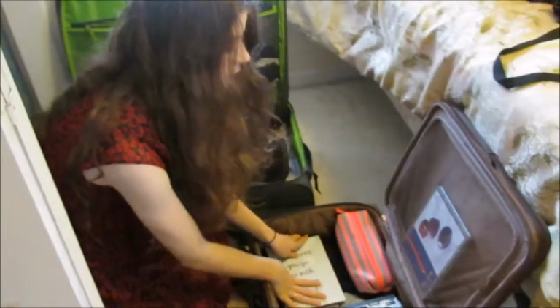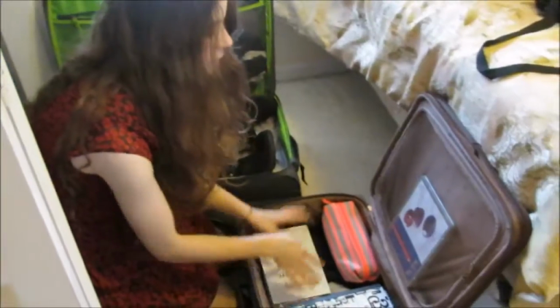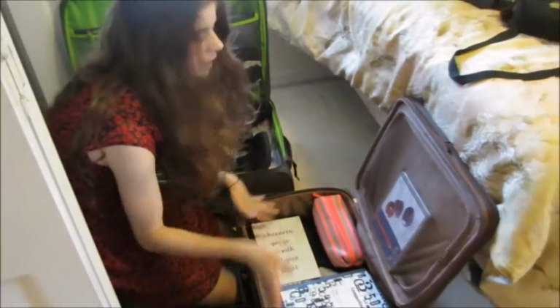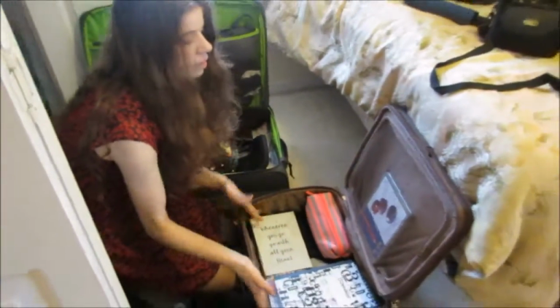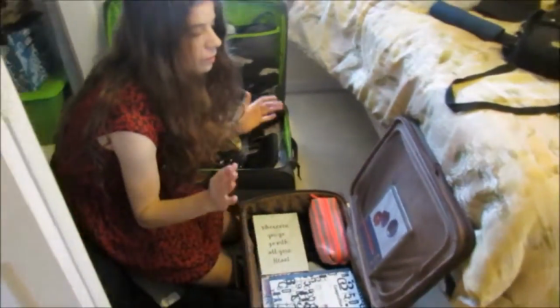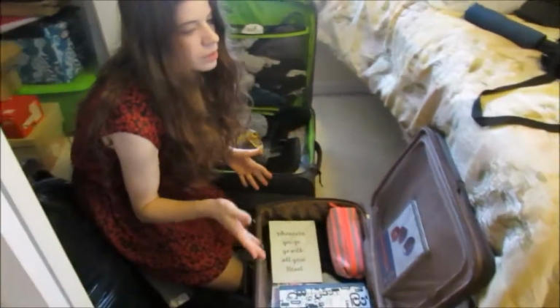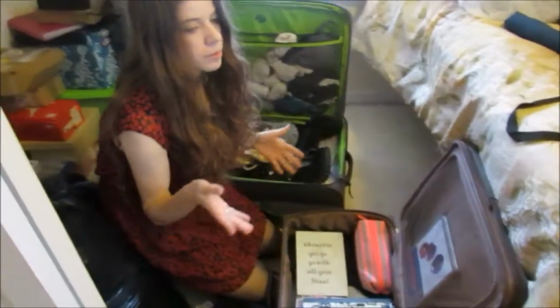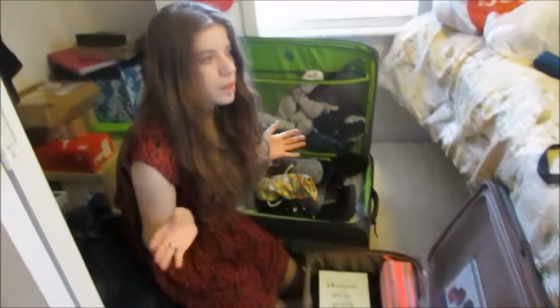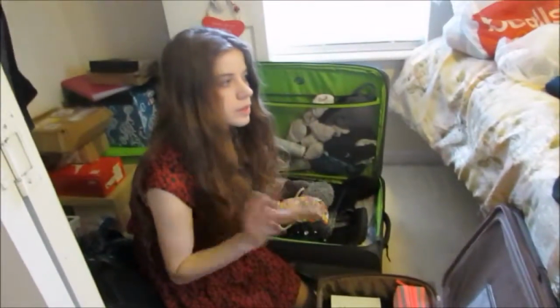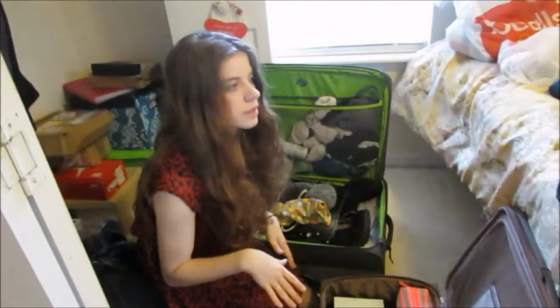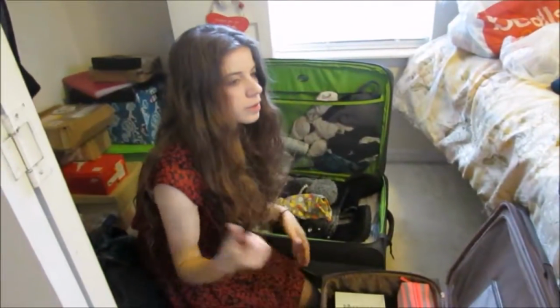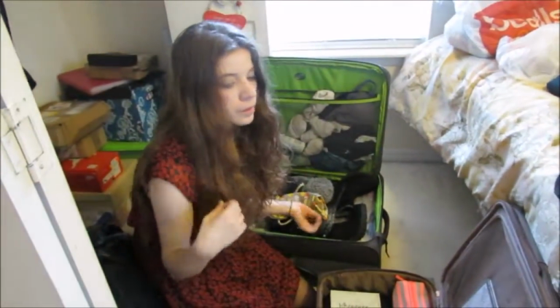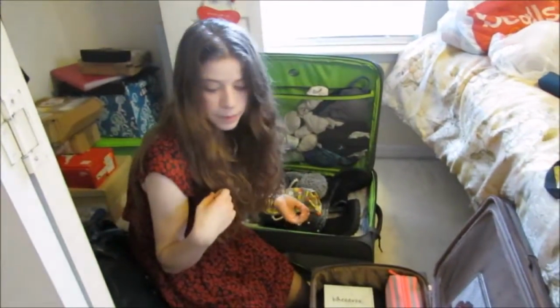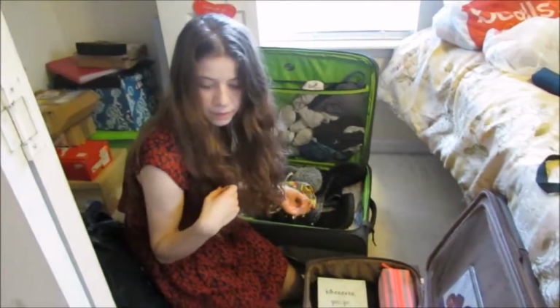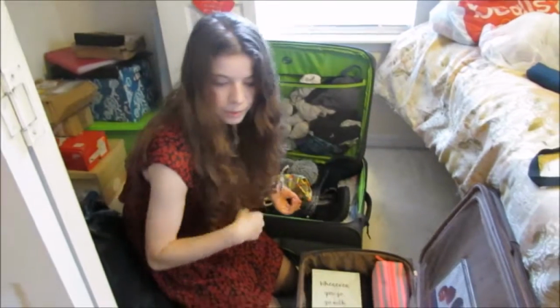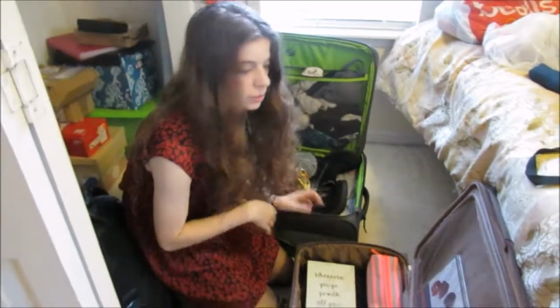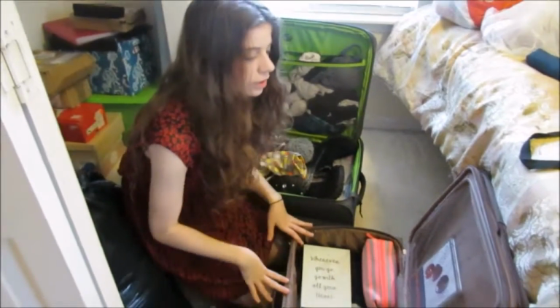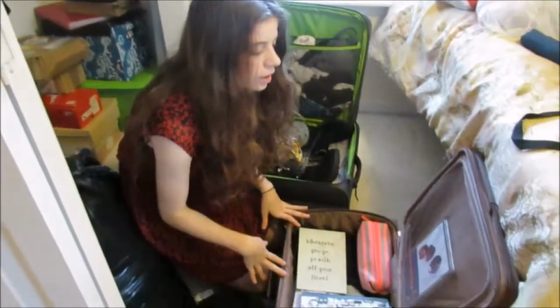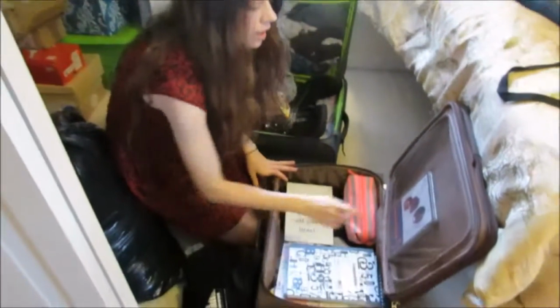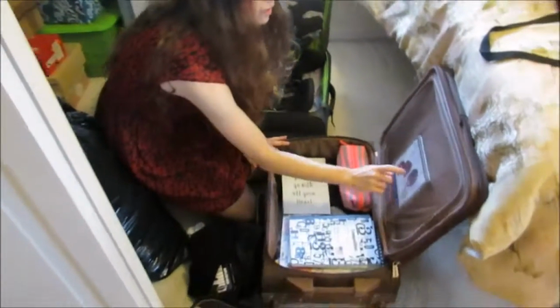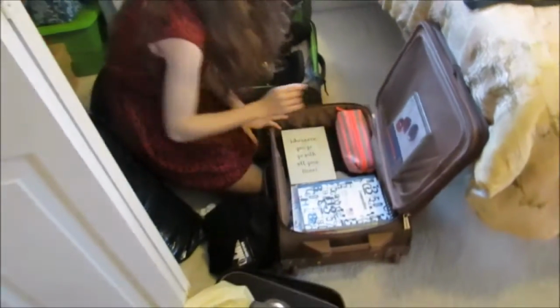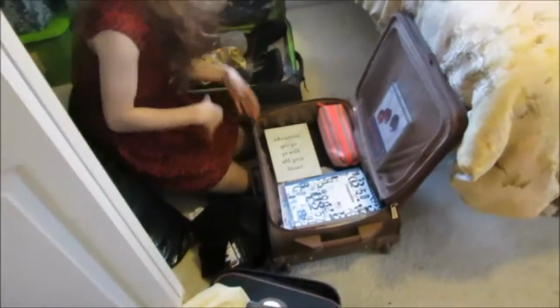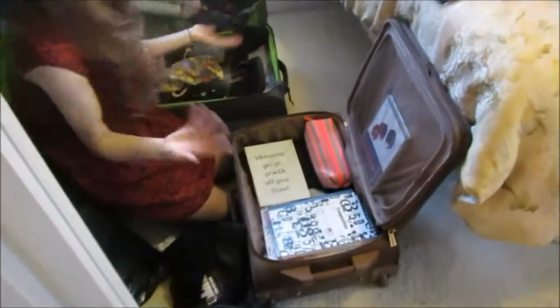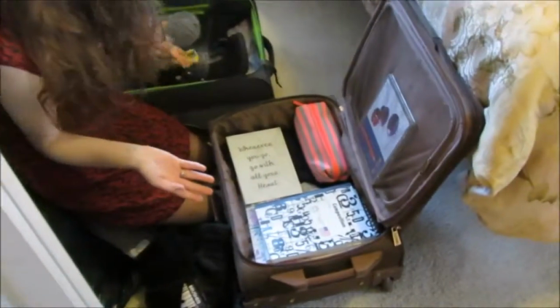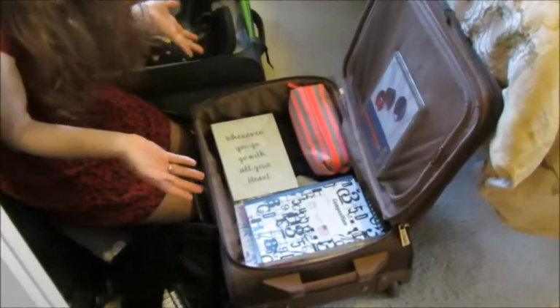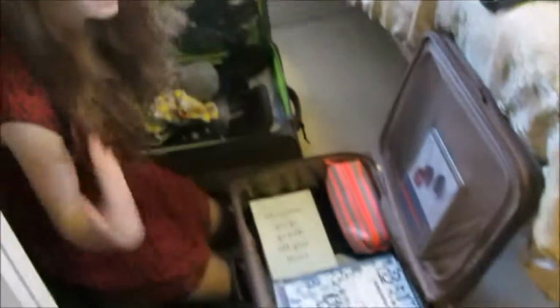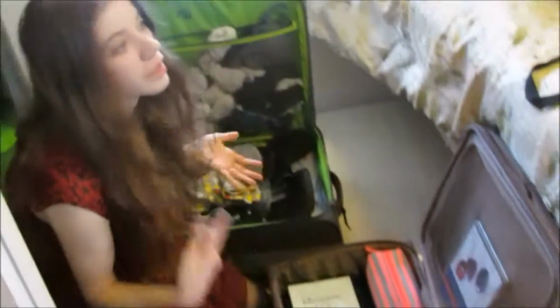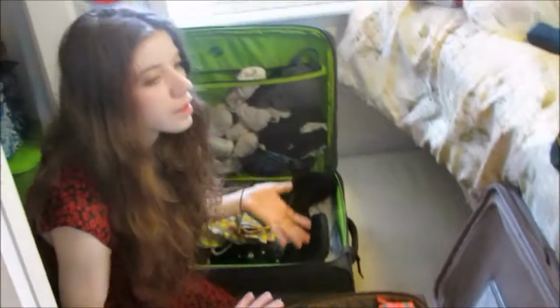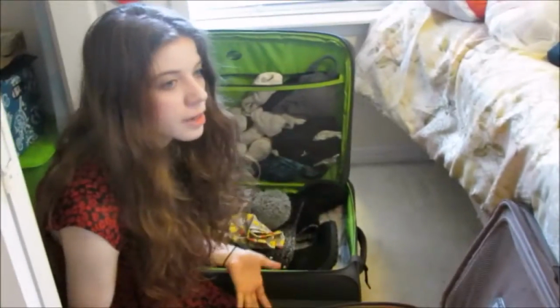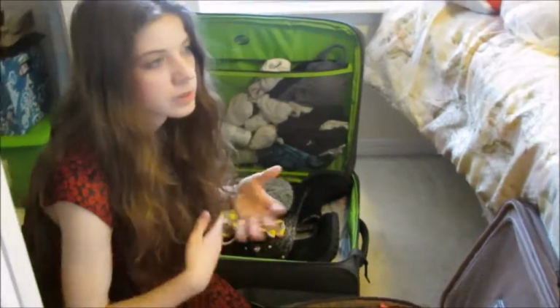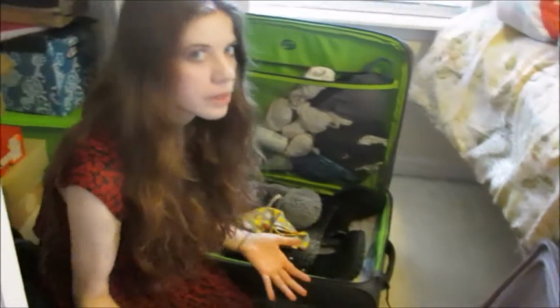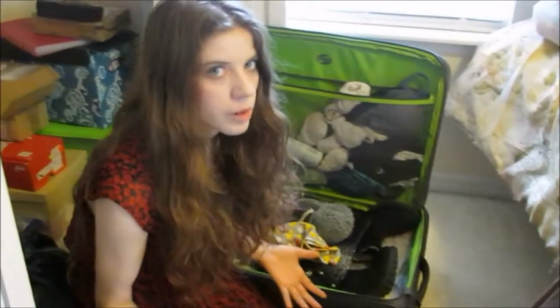I'm bringing my camera and my laptop. Some of that stuff I'm going to fit in my backpack — I have a backpack somewhere here. There are my colored pencils, and I'm also going to bring my paints. I'm kind of bringing a lot because I'm going to be there for a while.